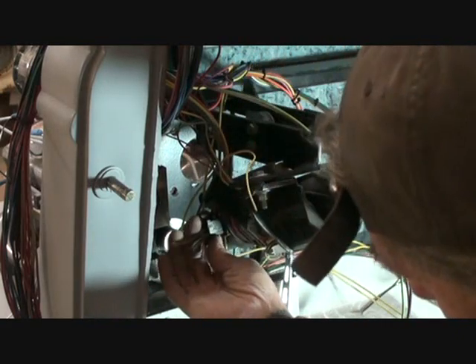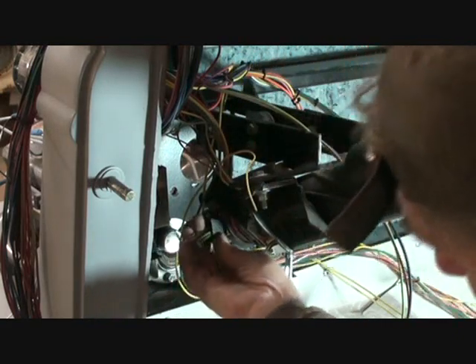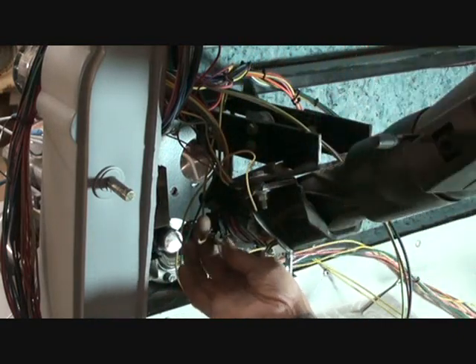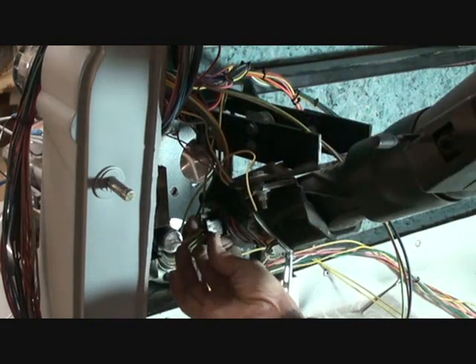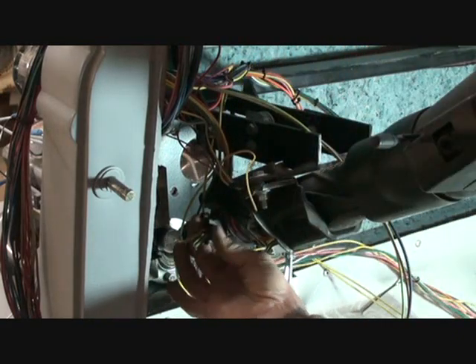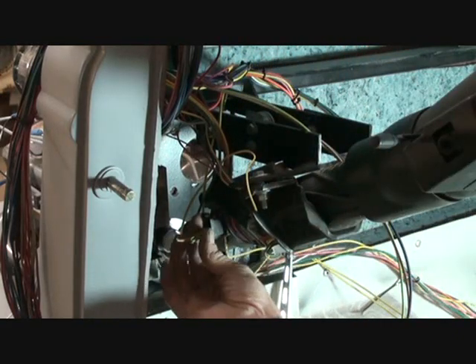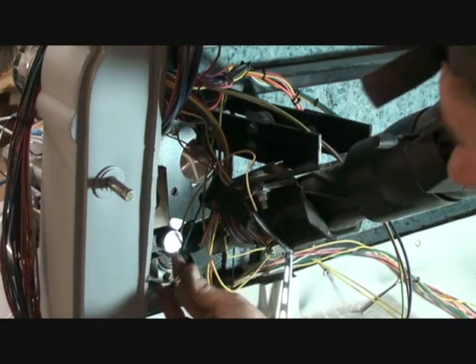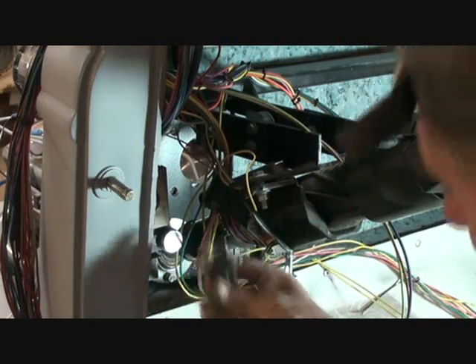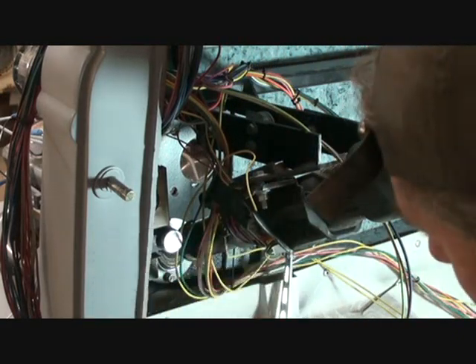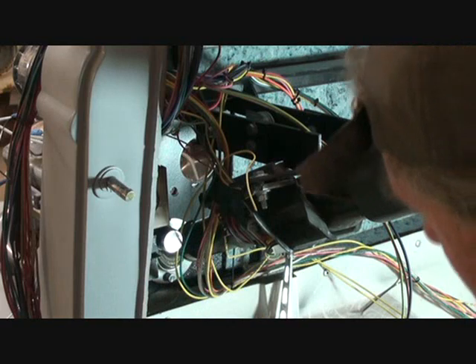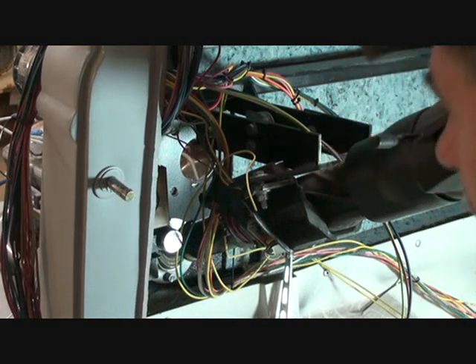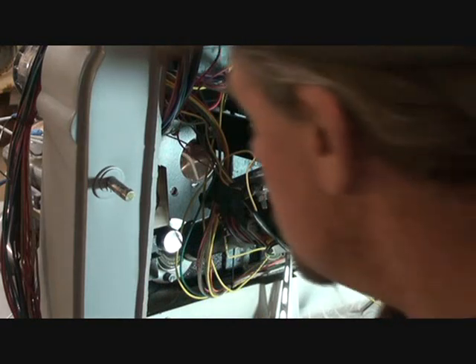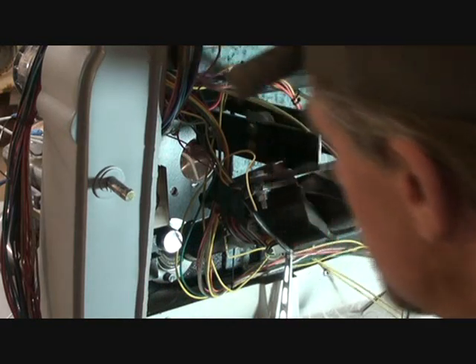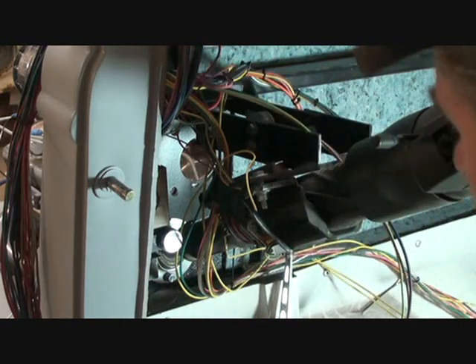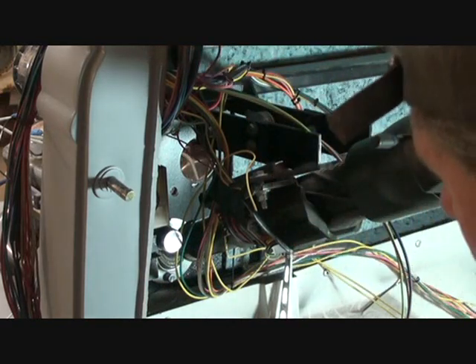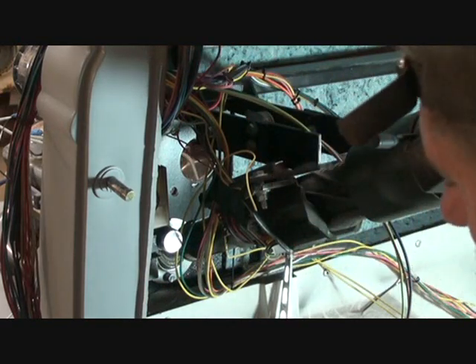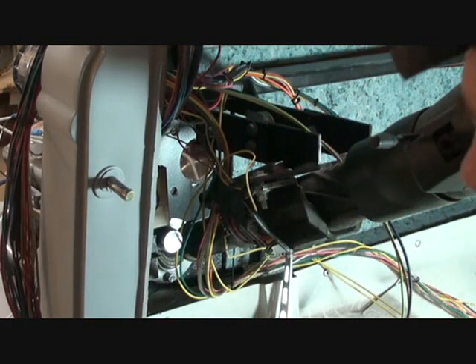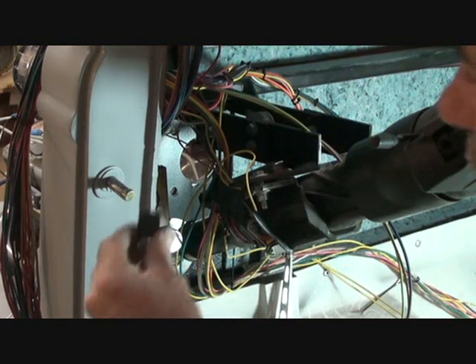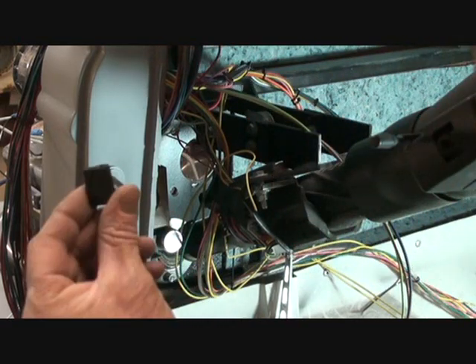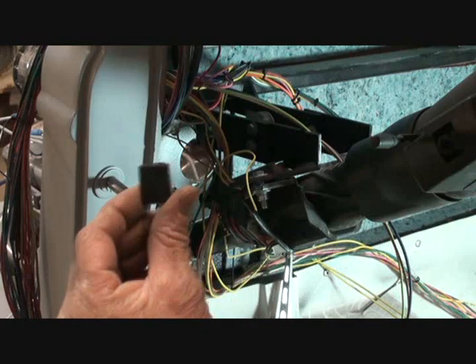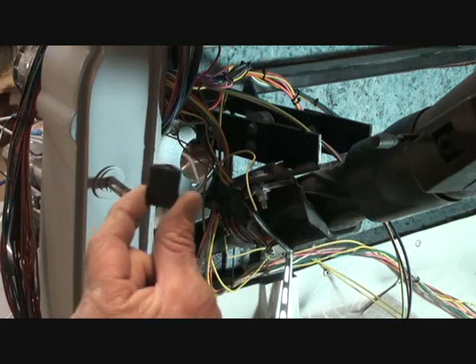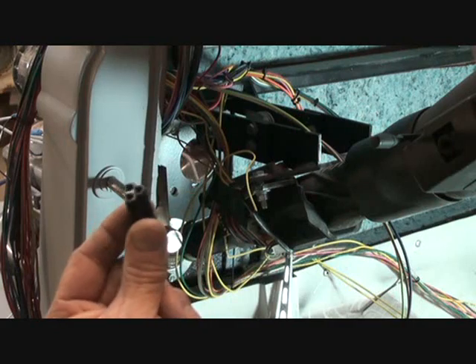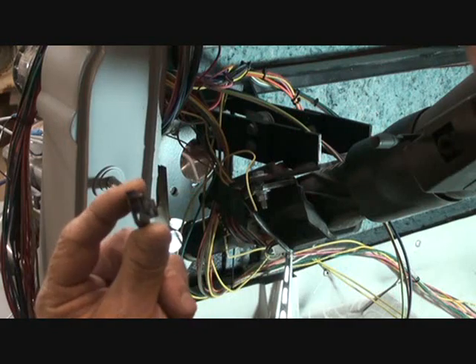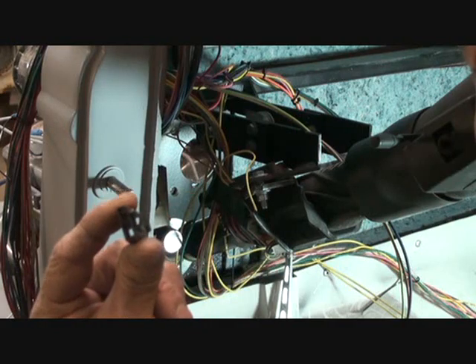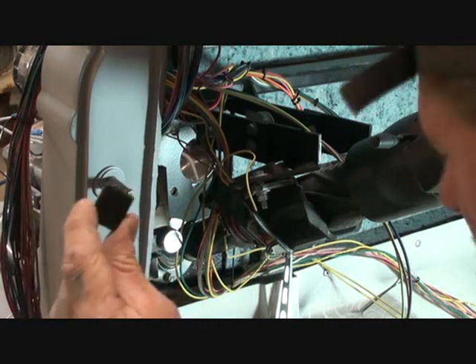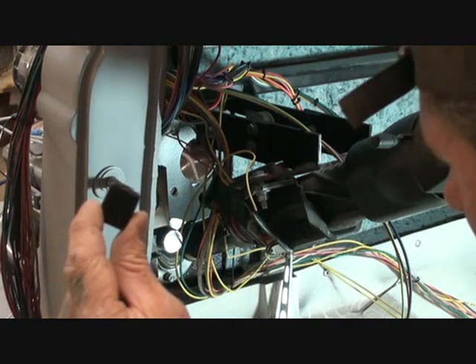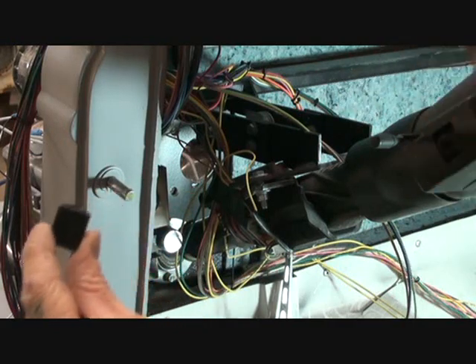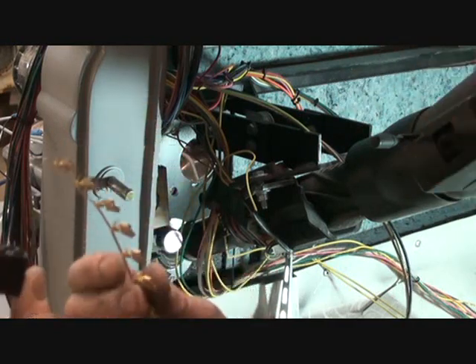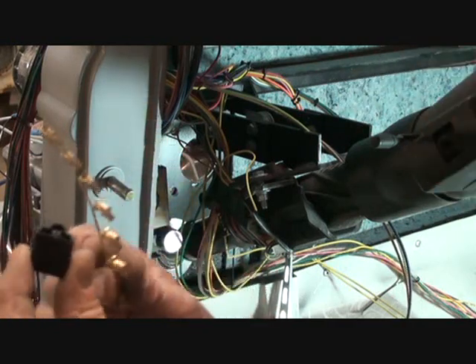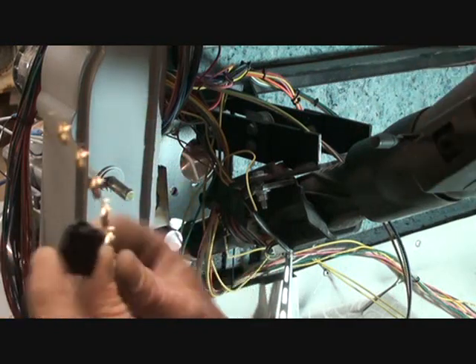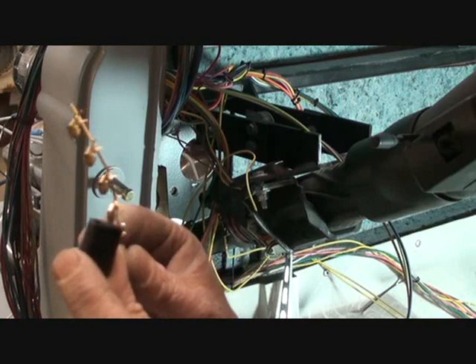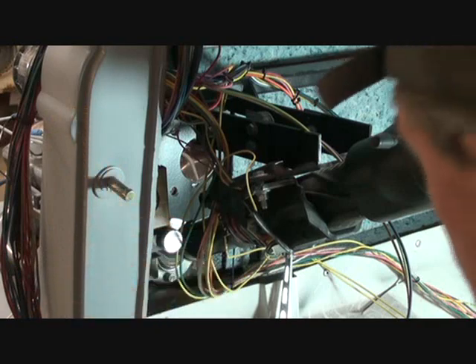It actually mounts right here. Go ahead and unplug that and throw it in the trash because your wire kit will supply you with a dimmer switch plug and the plugs you need to install it.